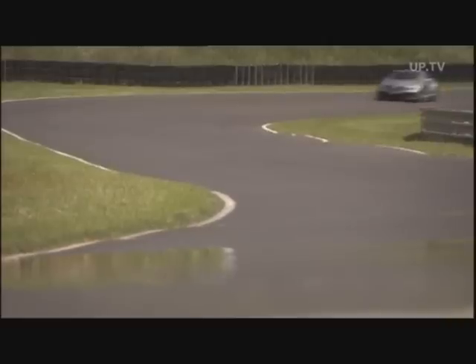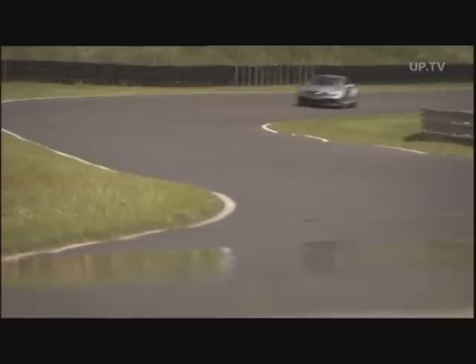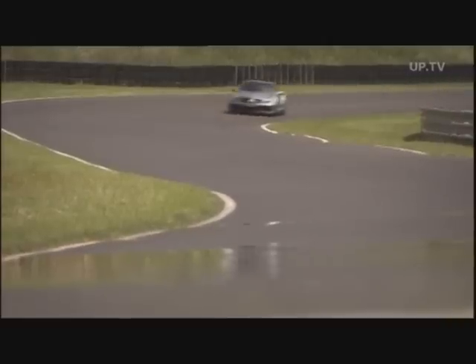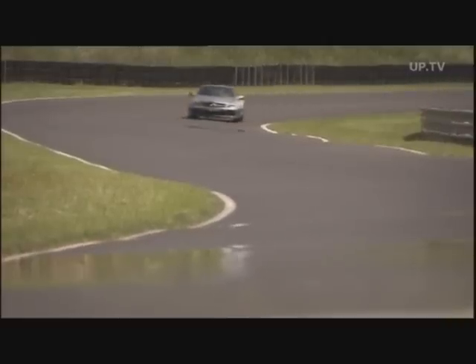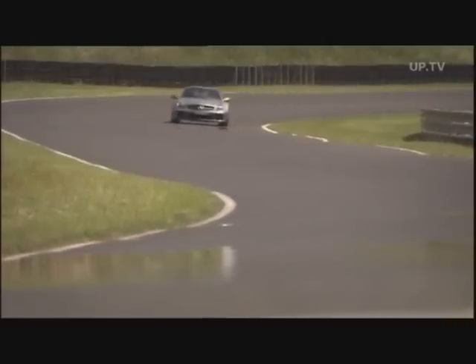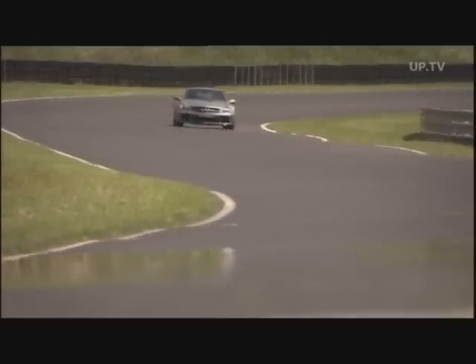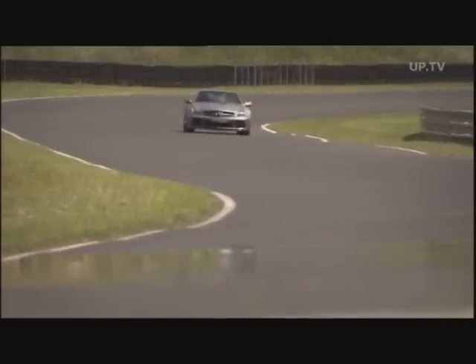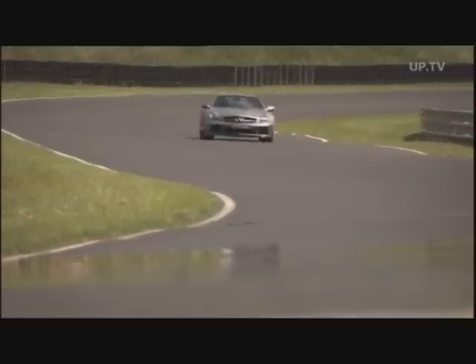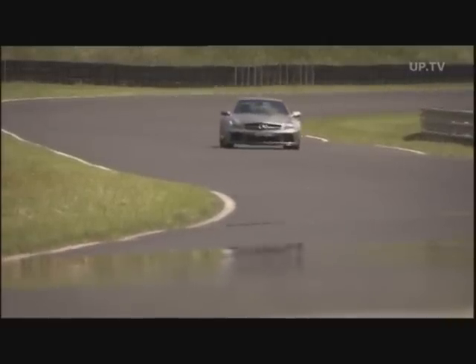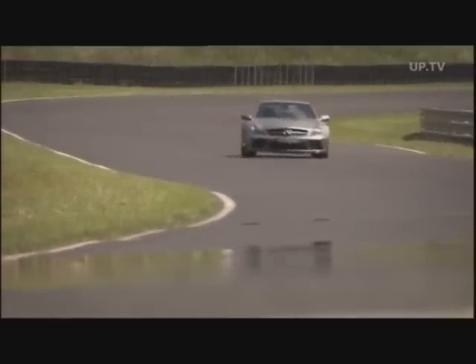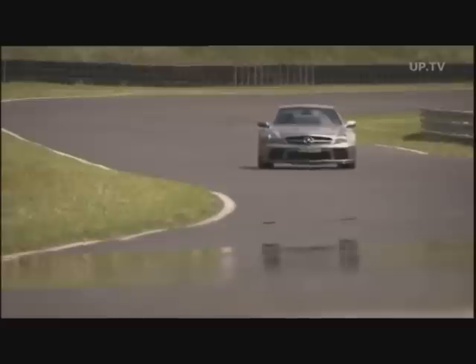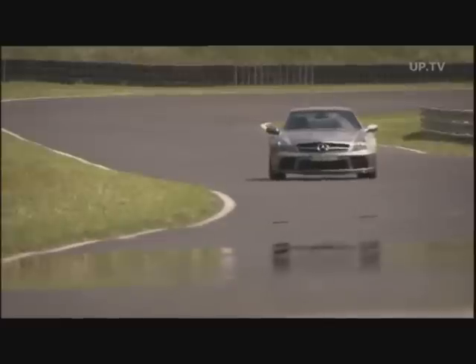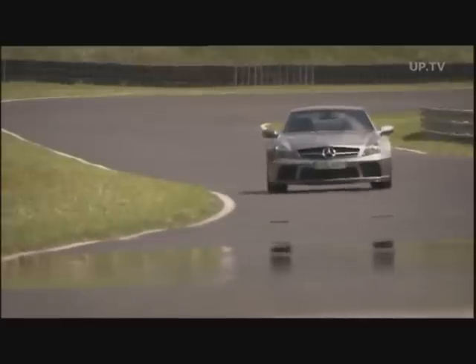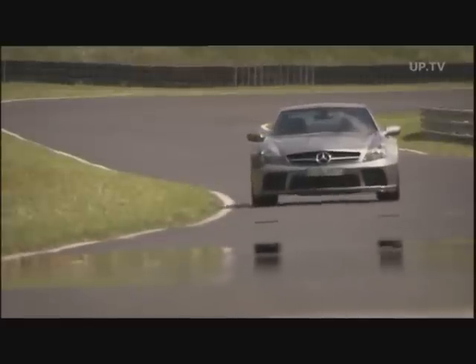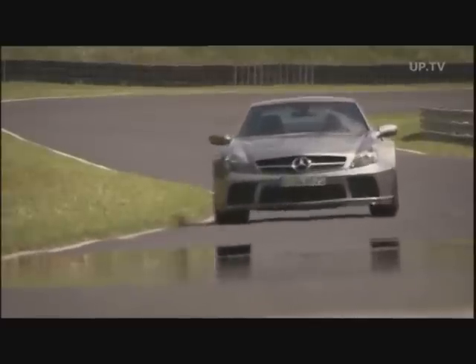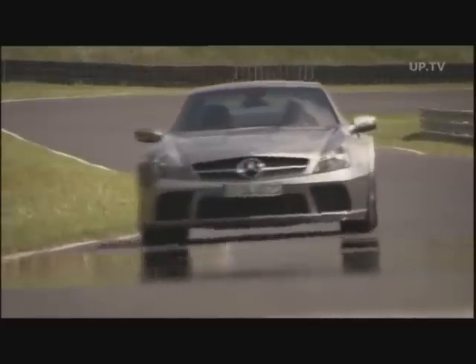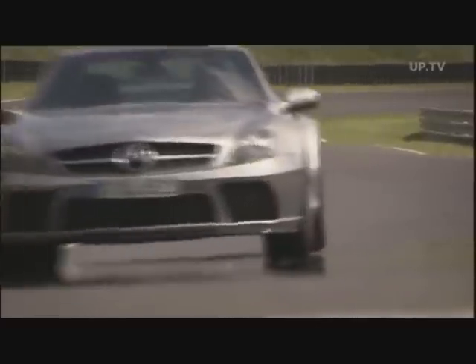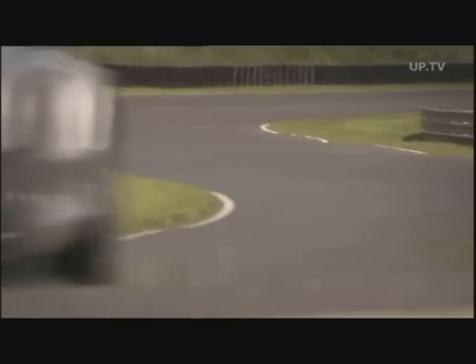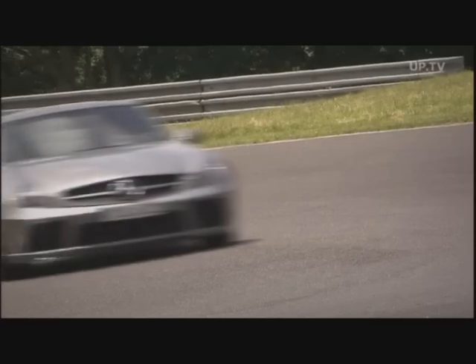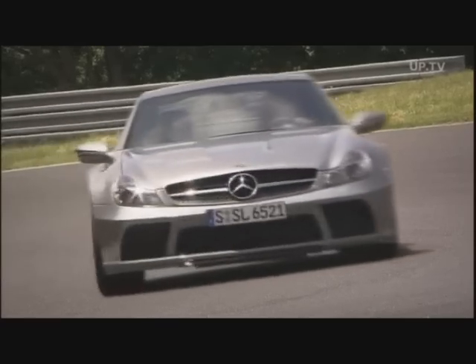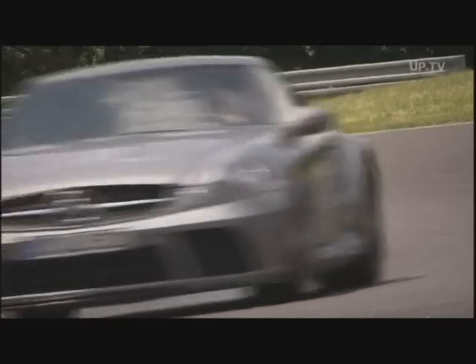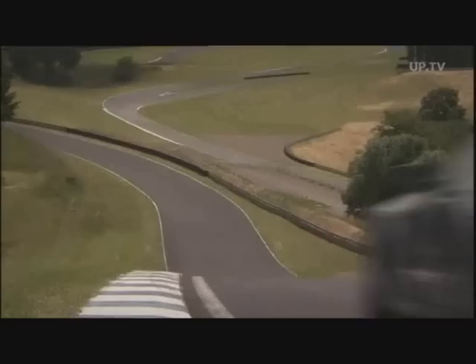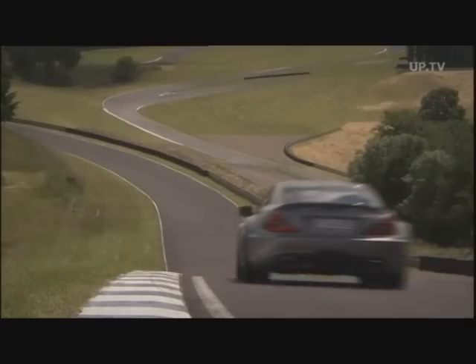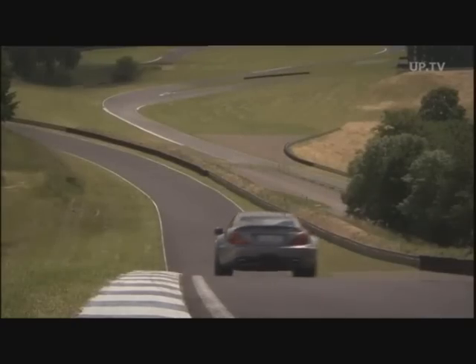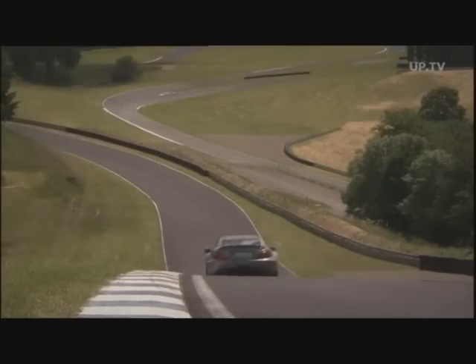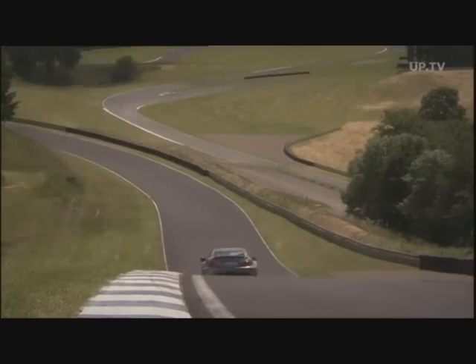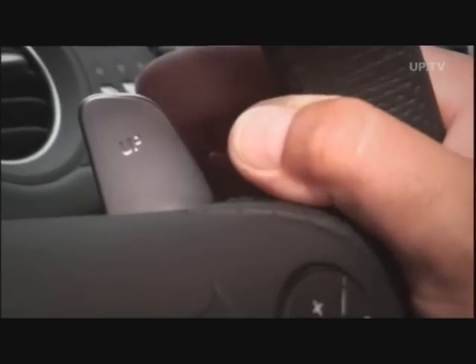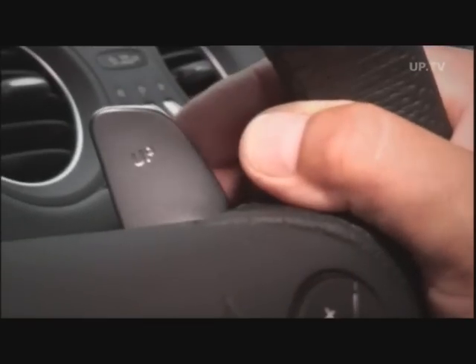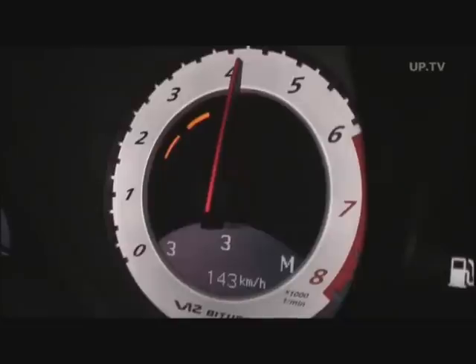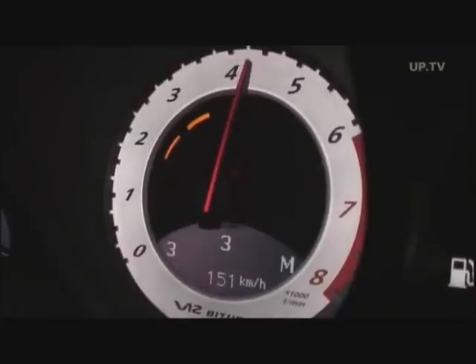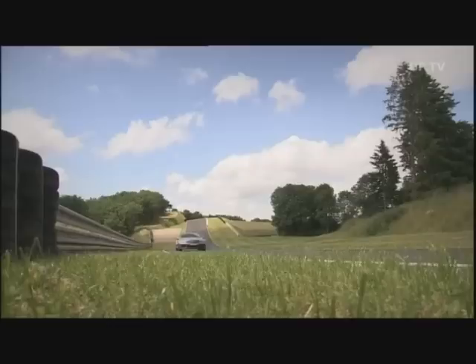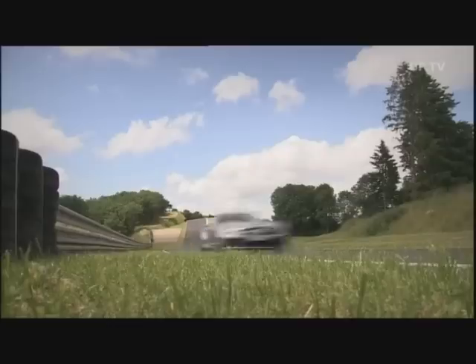It looks real mean and goes by the name of Black Series. What the Mercedes SL65 AMG Black Series is really all about, you won't notice till you get in behind the wheel — at best, at a racetrack like here in Laguna Seca, California.